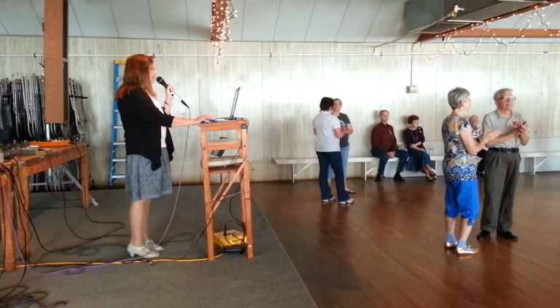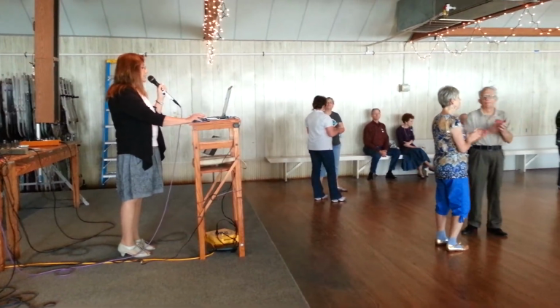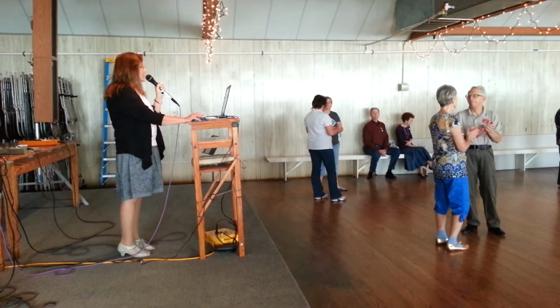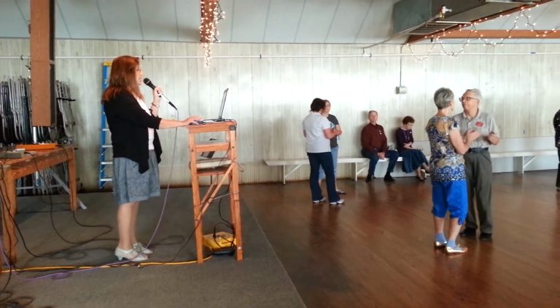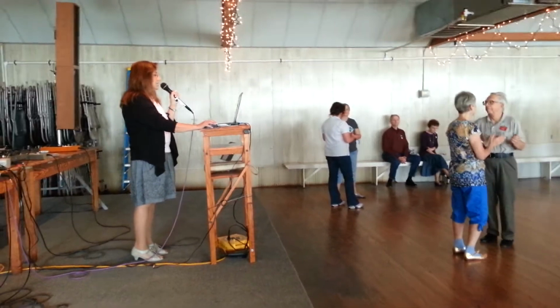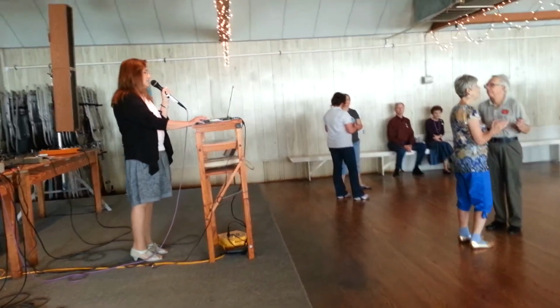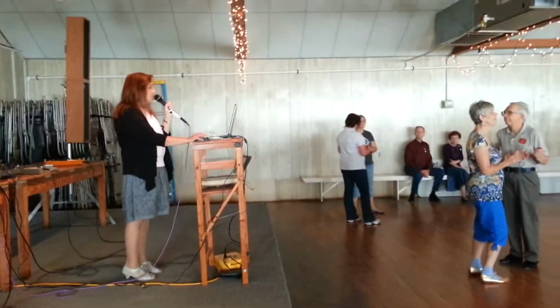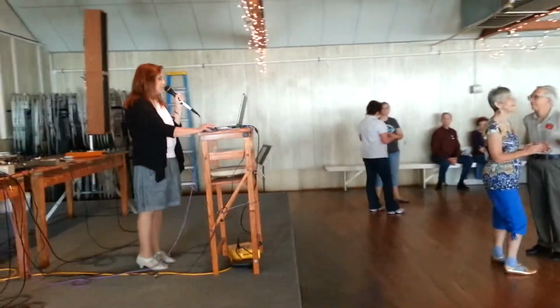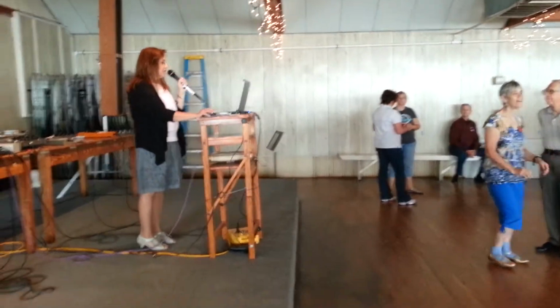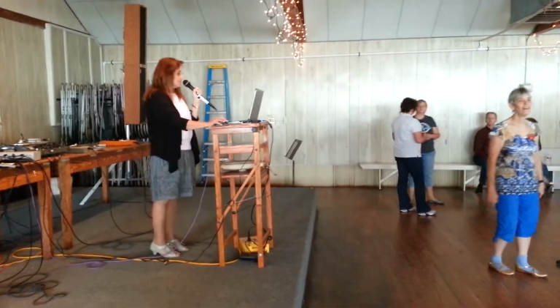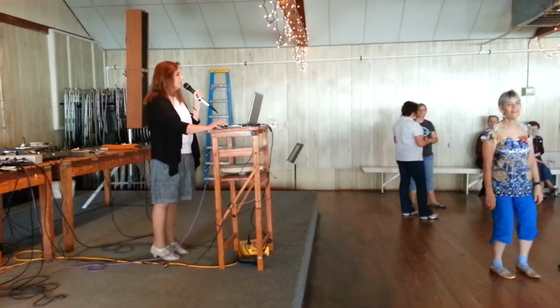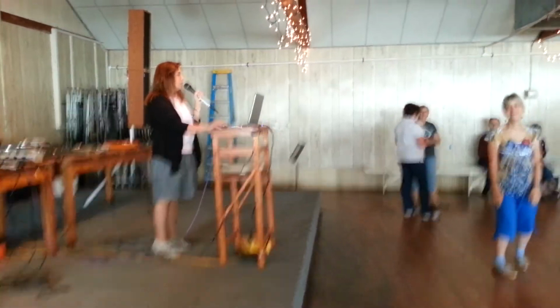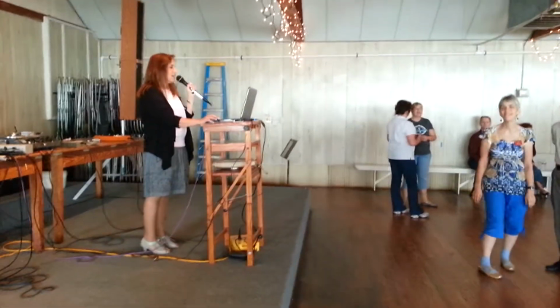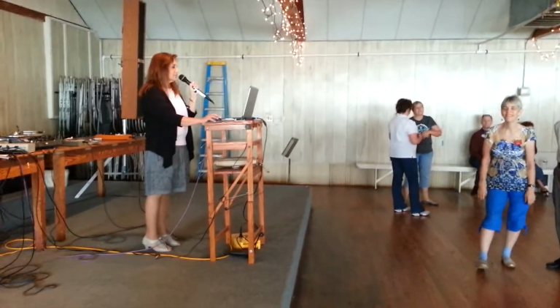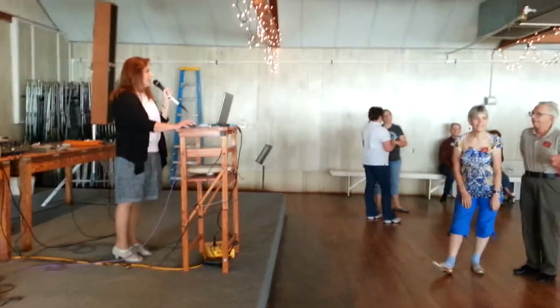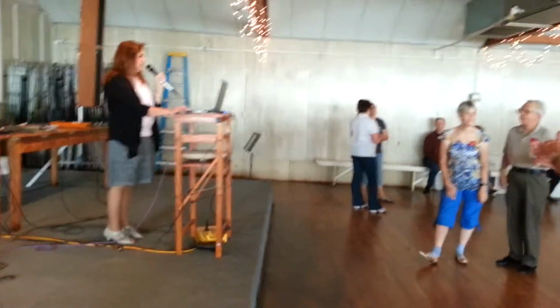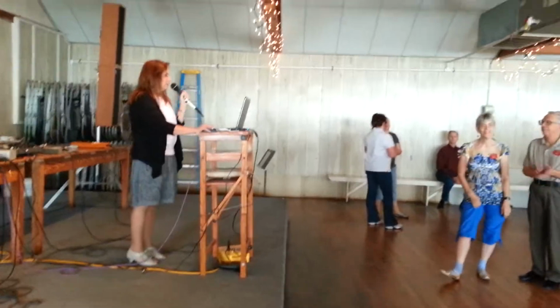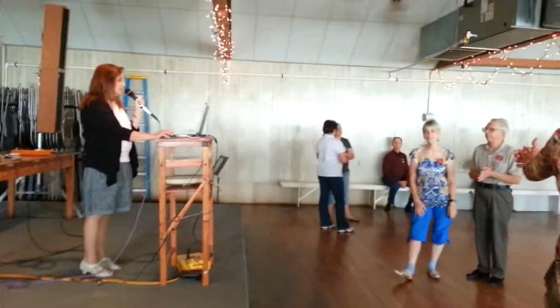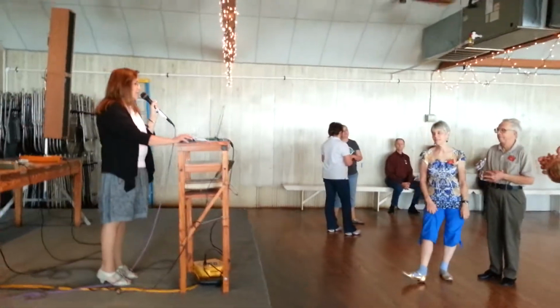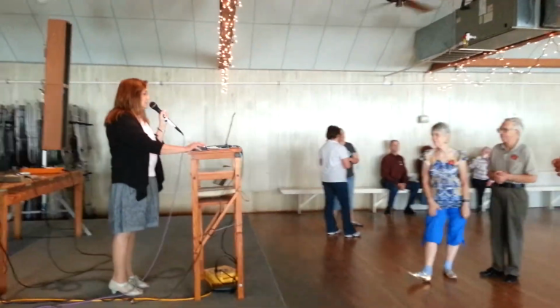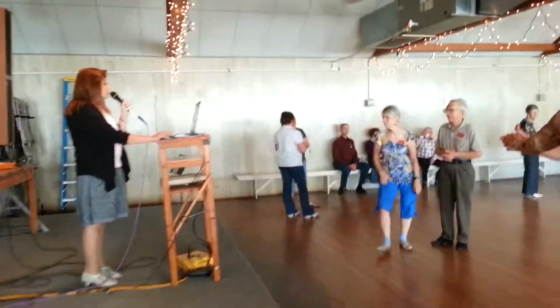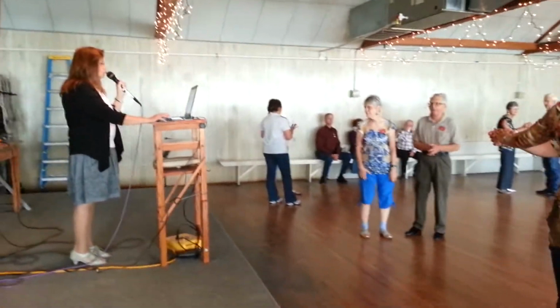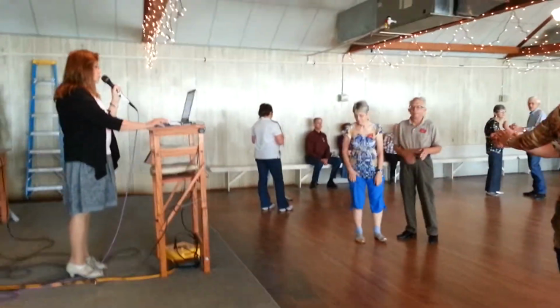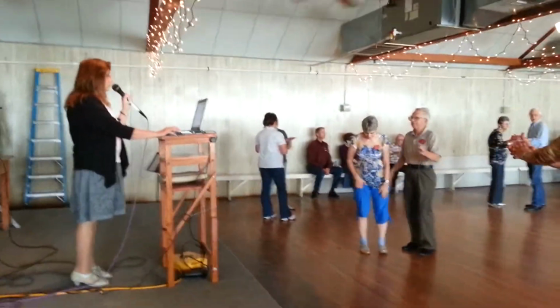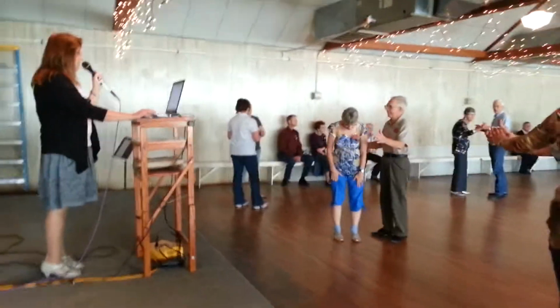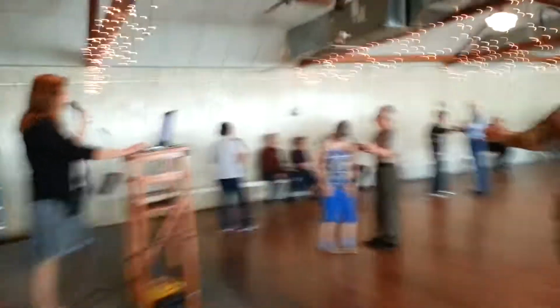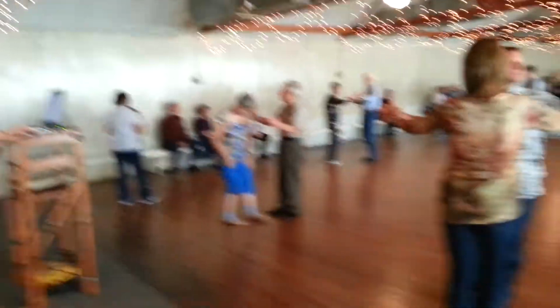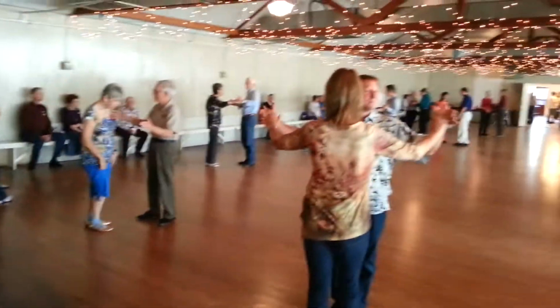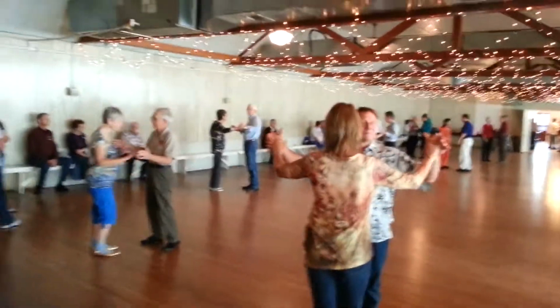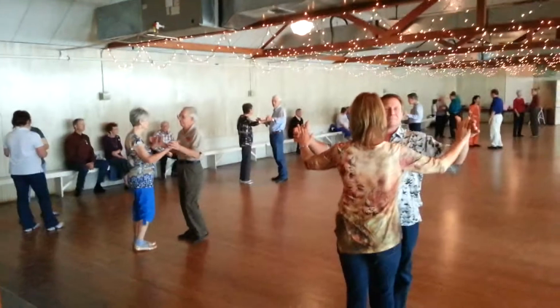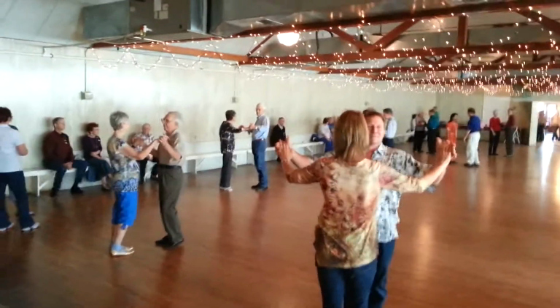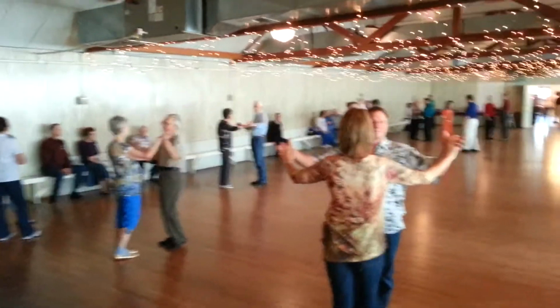And this dance is like being danced all over the U.S. How about that? Alright, here we go. Butterfly position, we're going to twirl vine maneuver. Here we go.